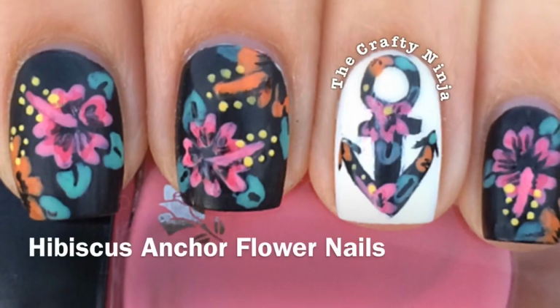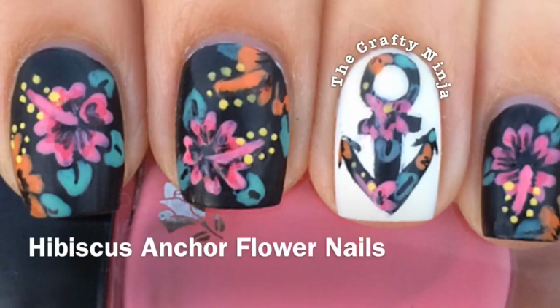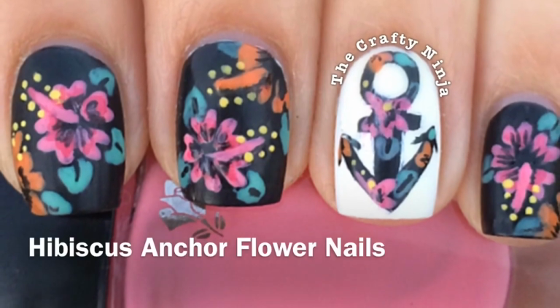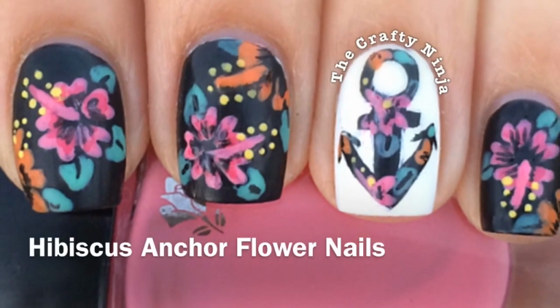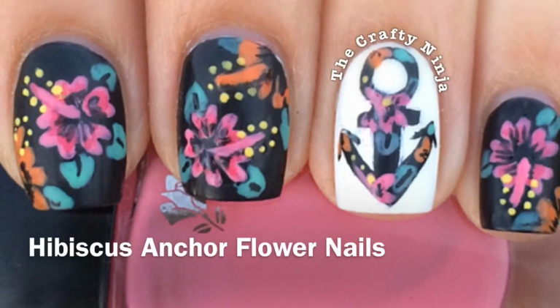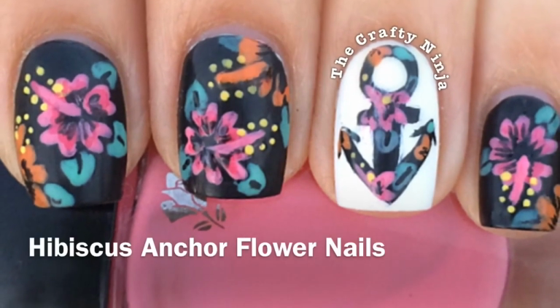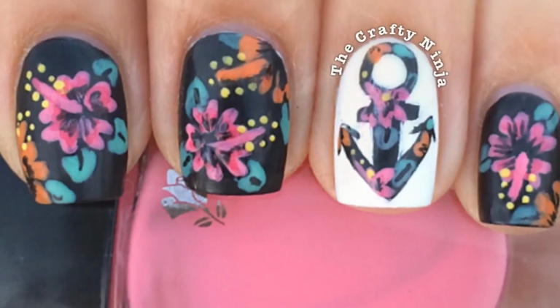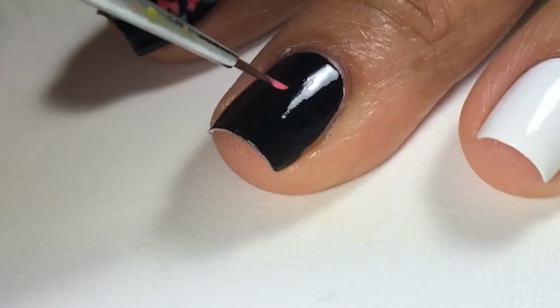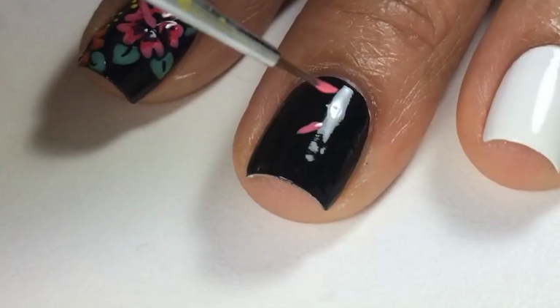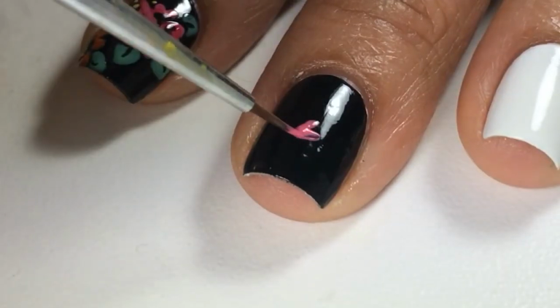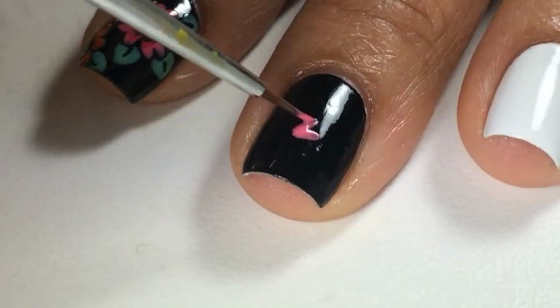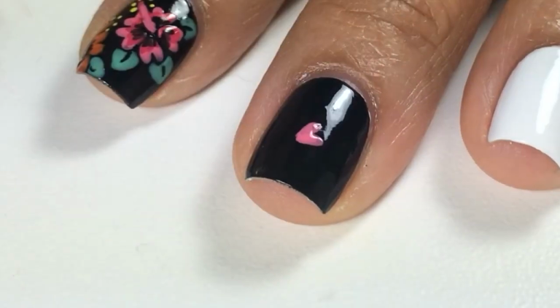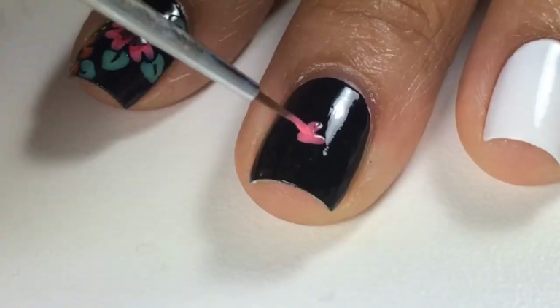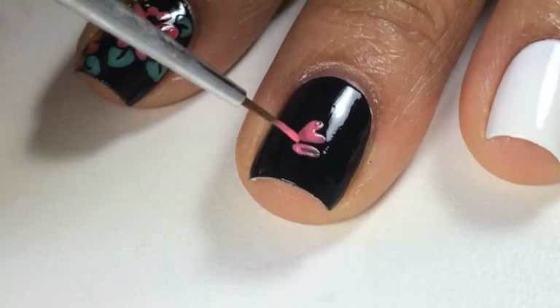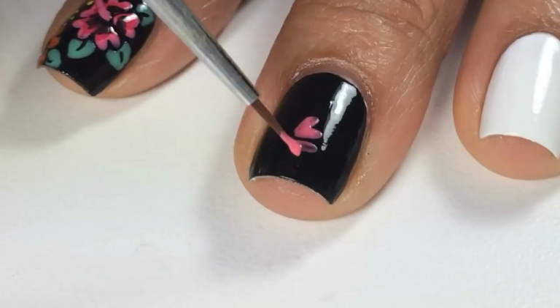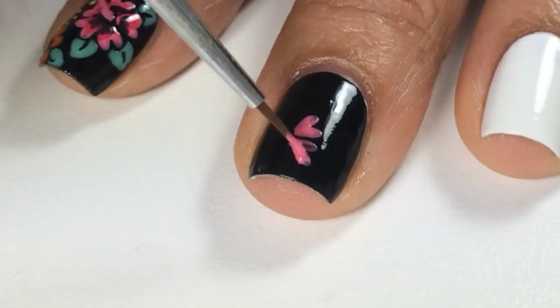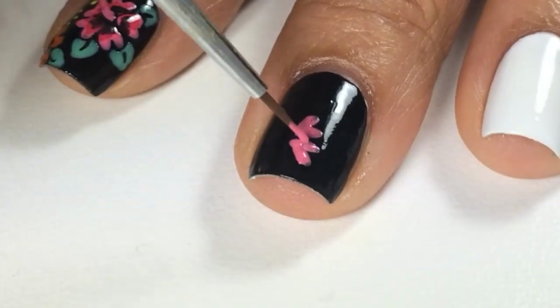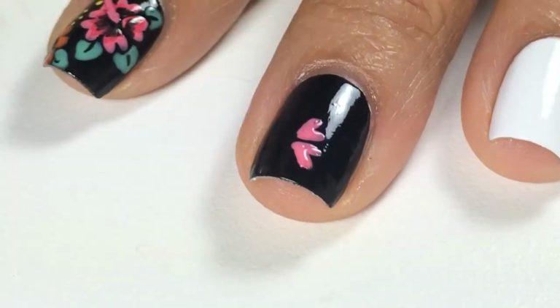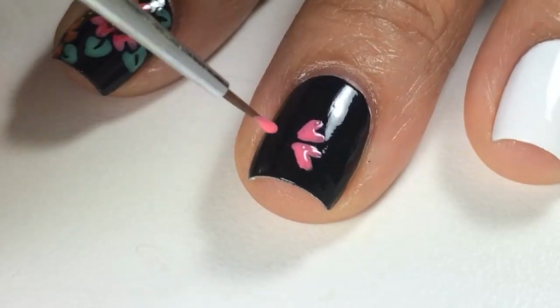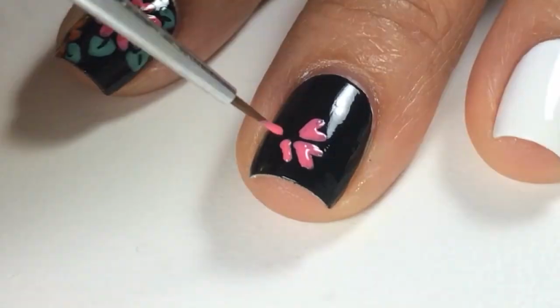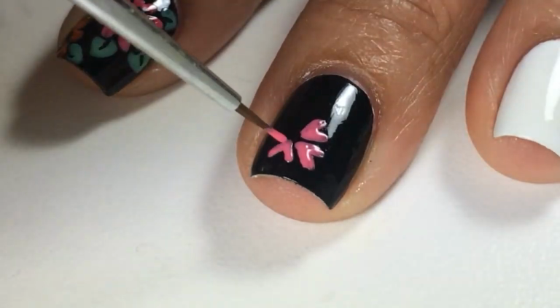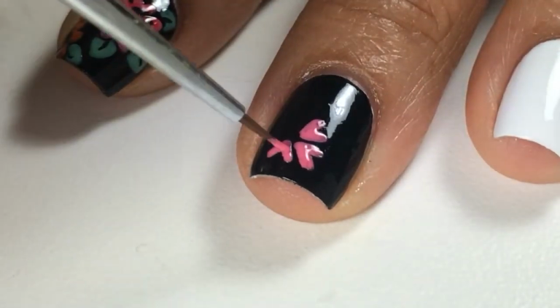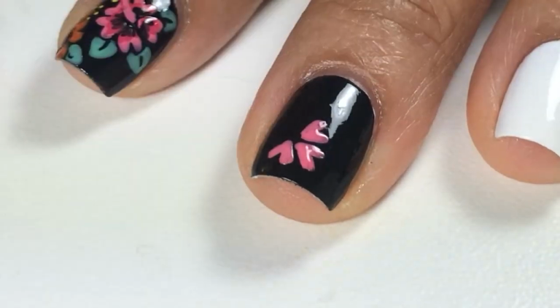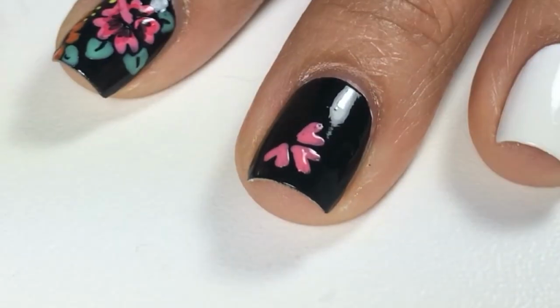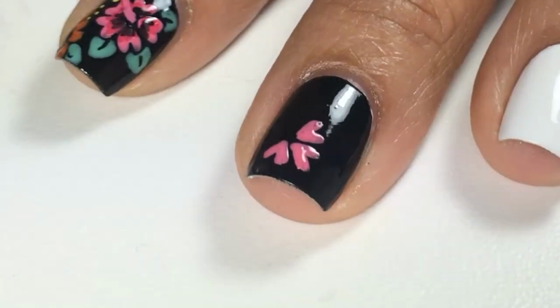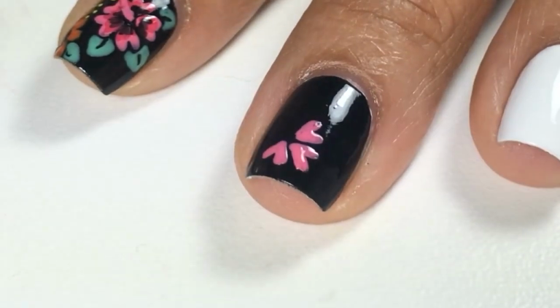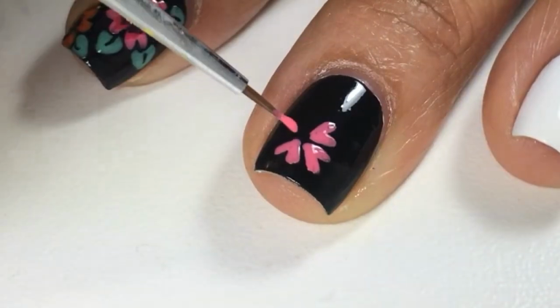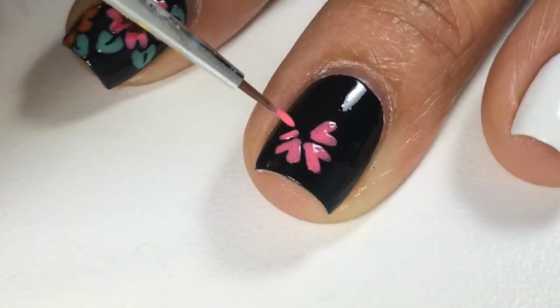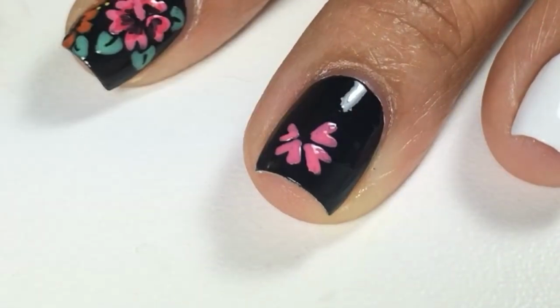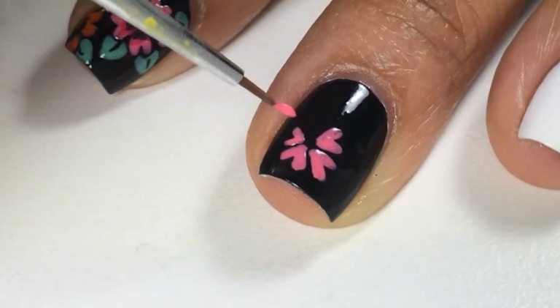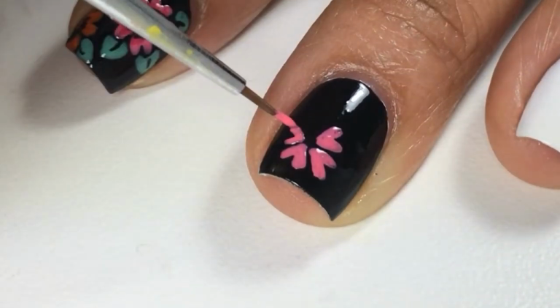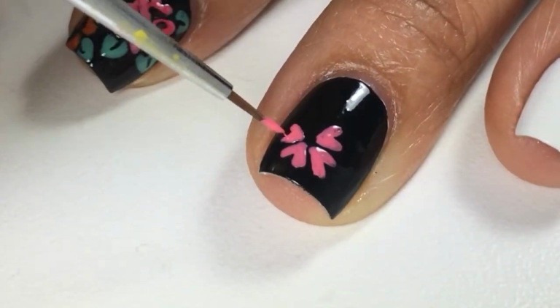Hey guys, these are my Hibiscus Flower Anchor Nails. For the petals, I created some heart shapes going towards the center and I tried to fit five.